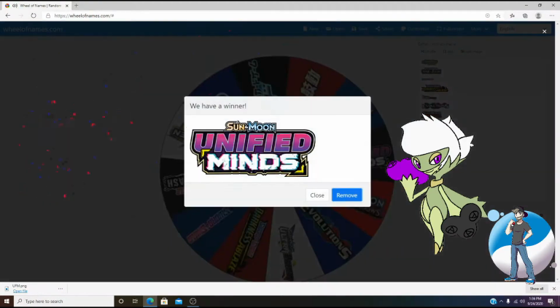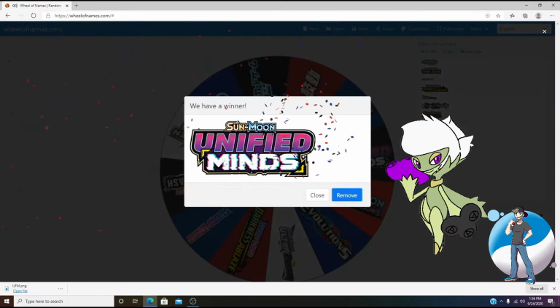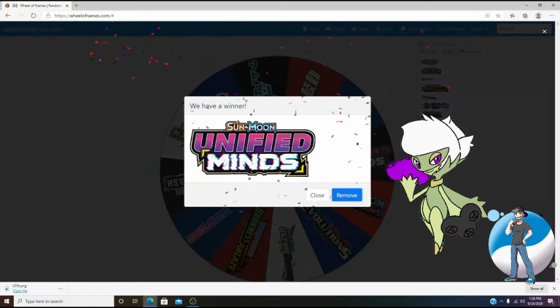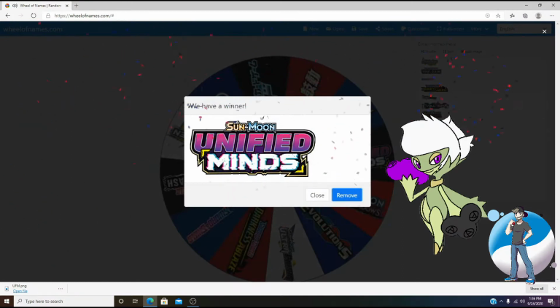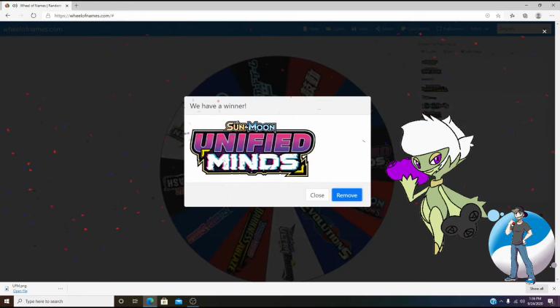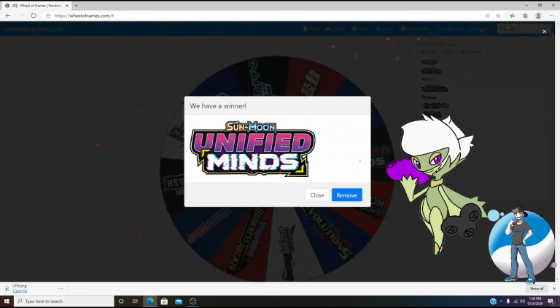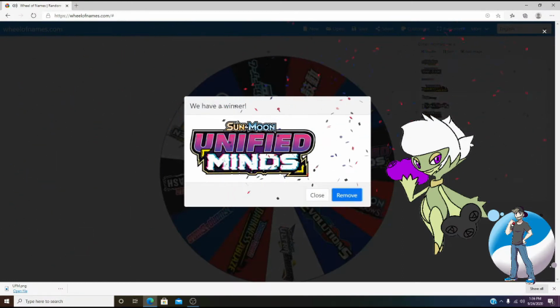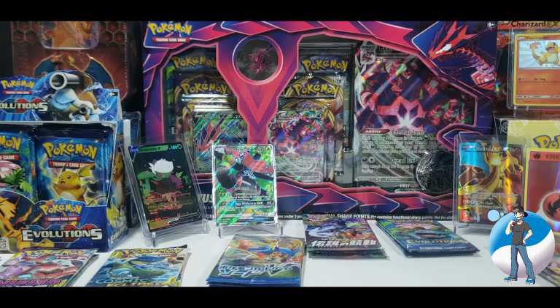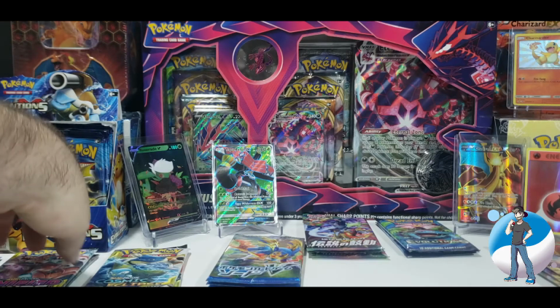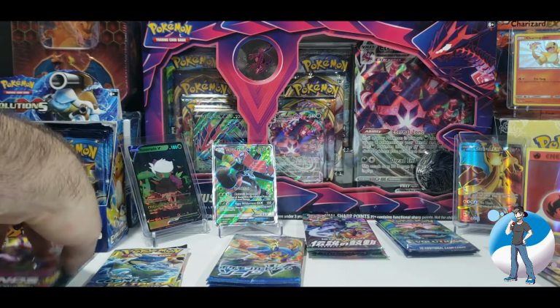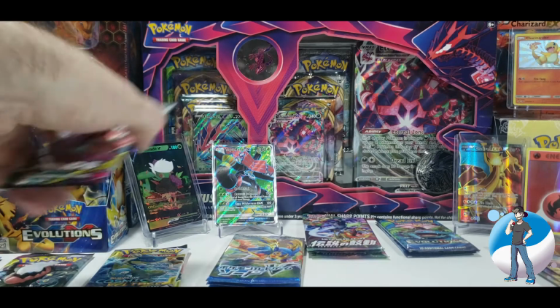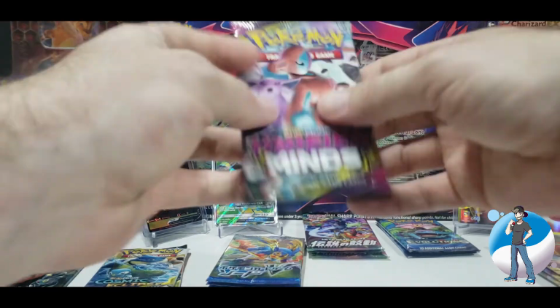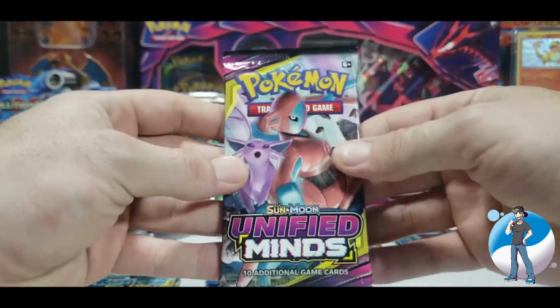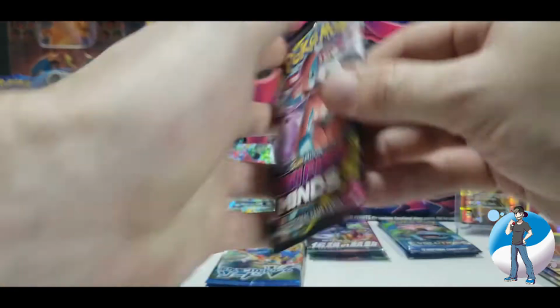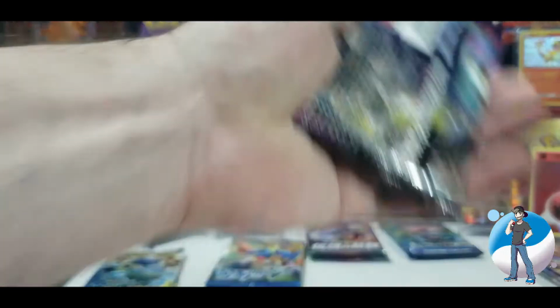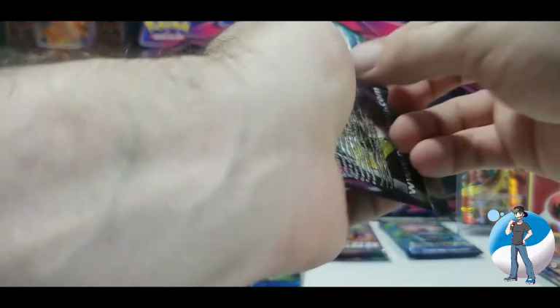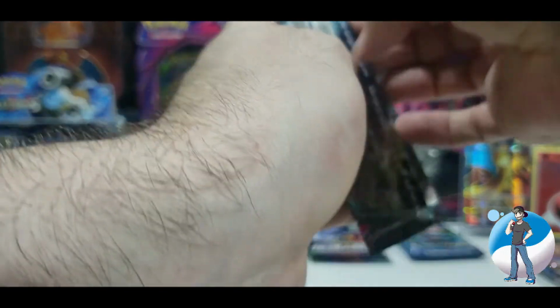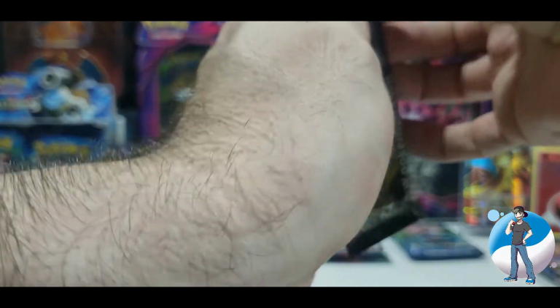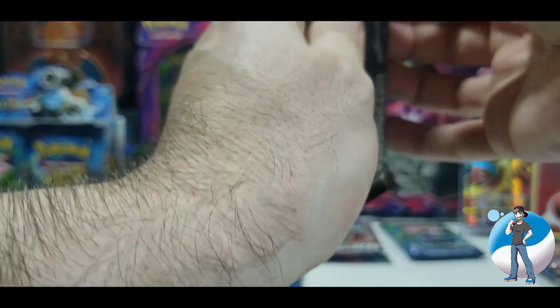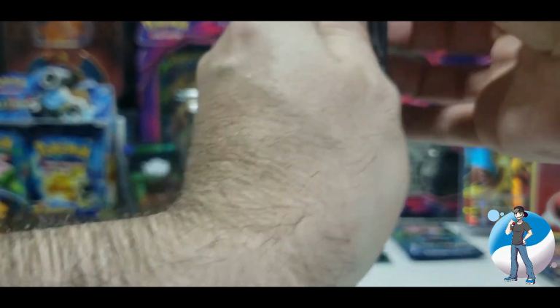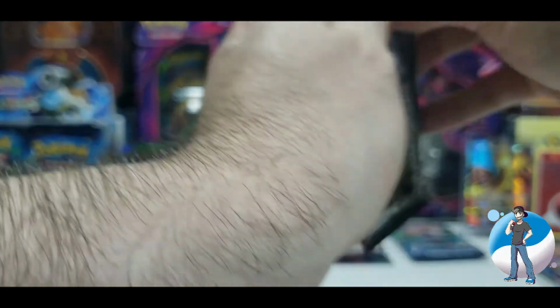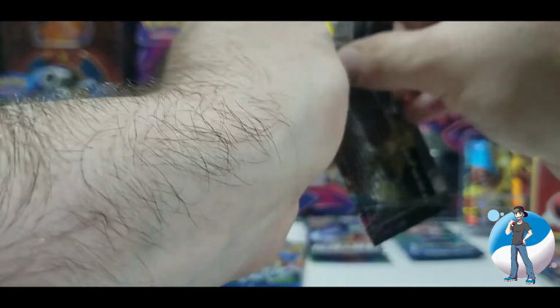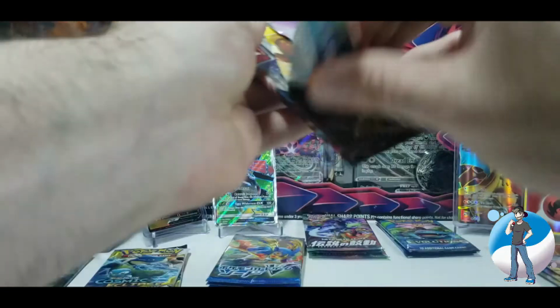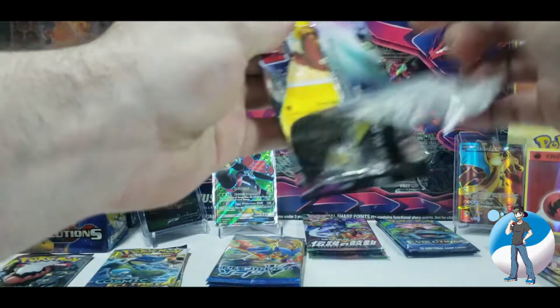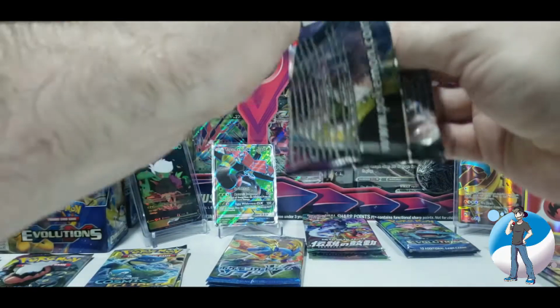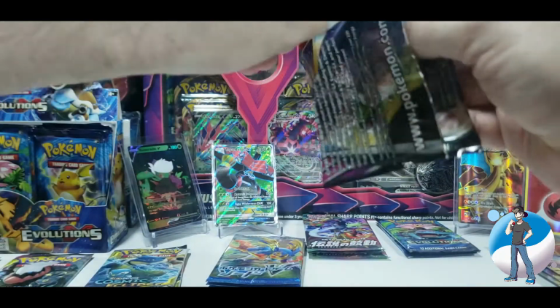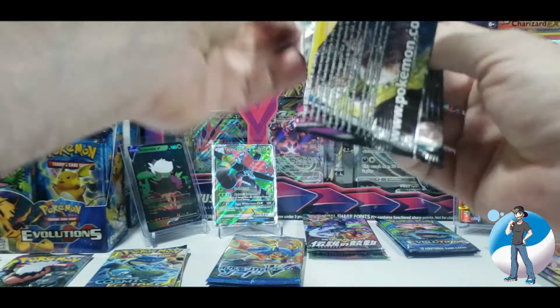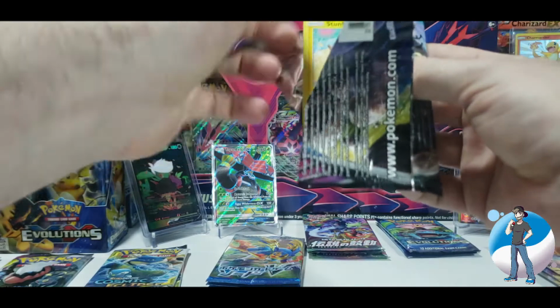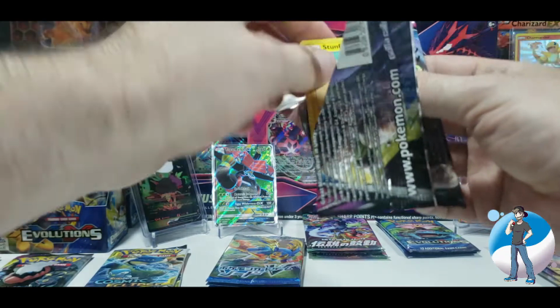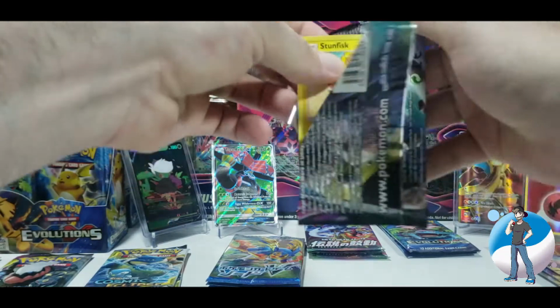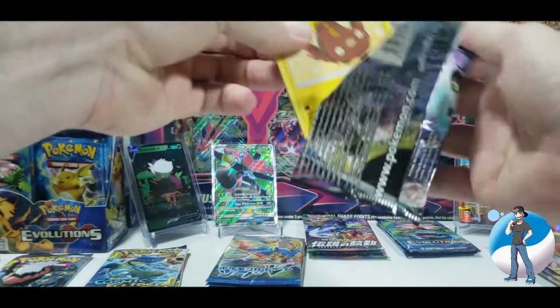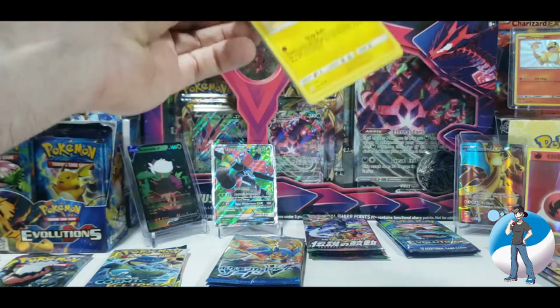Unified Minds. Alright, let's dive into some Unified Minds. I haven't opened up much Sun and Moon on this set, except for maybe inside of a tin or something. So let's see what we've got in the pack.